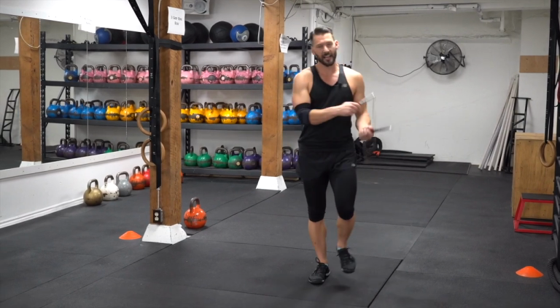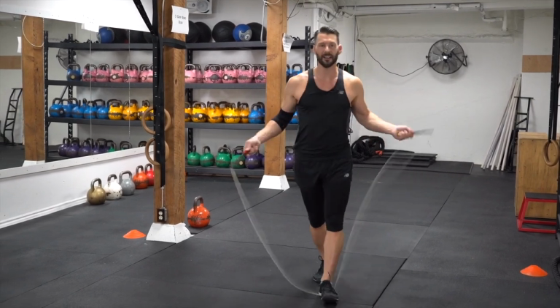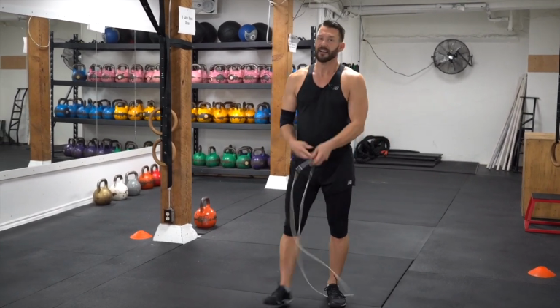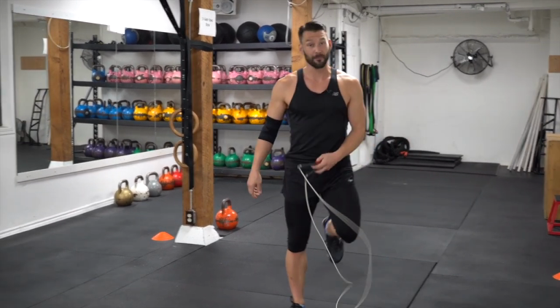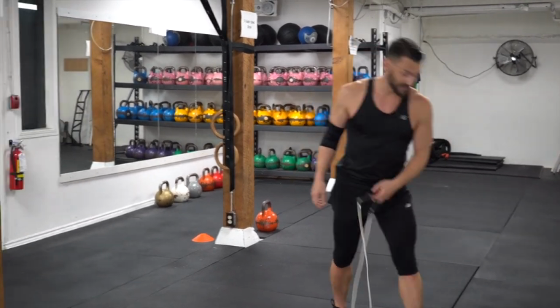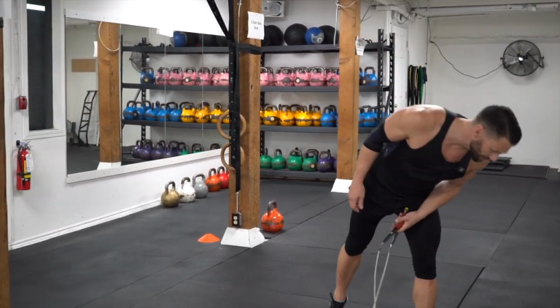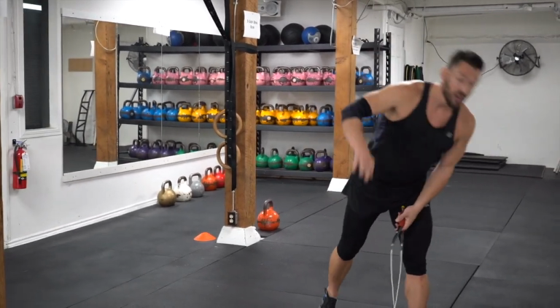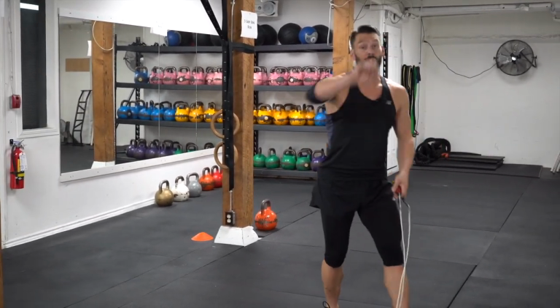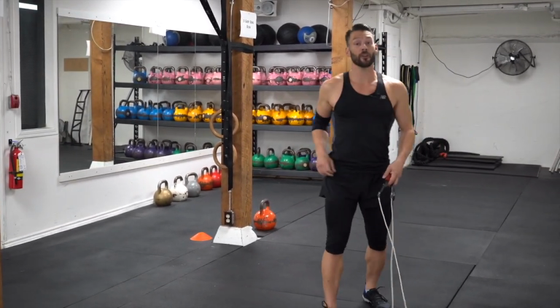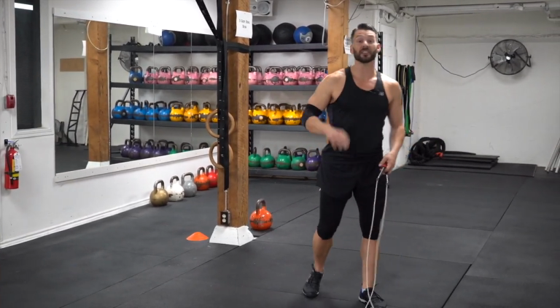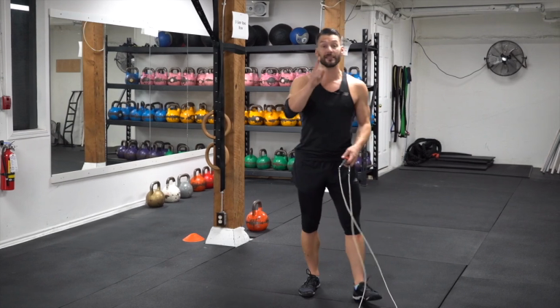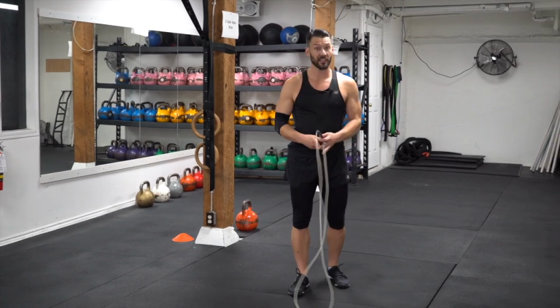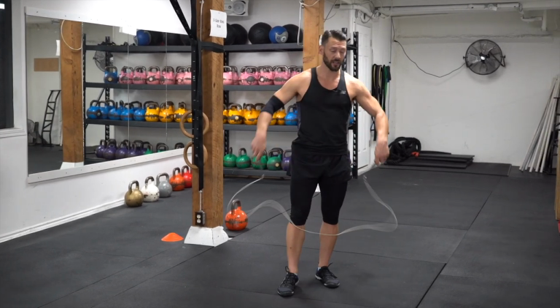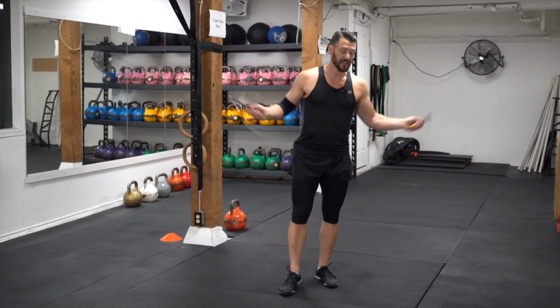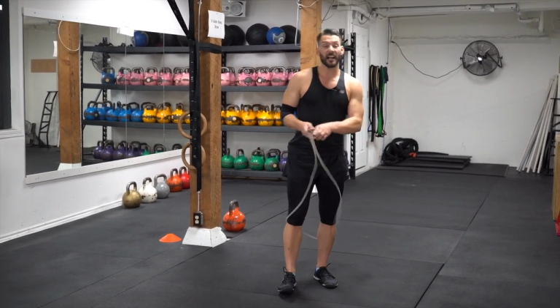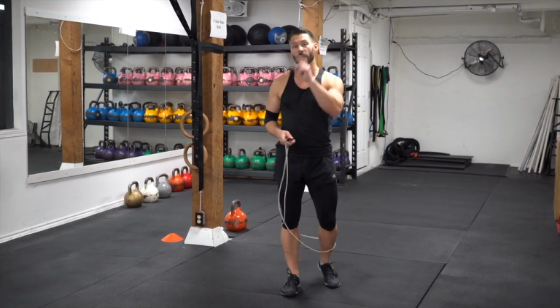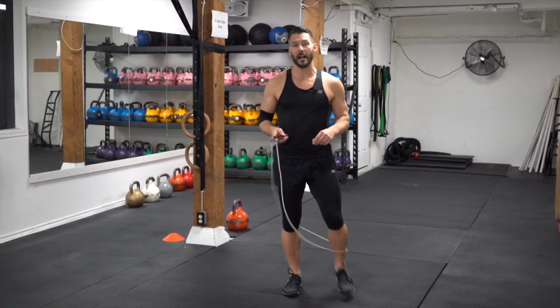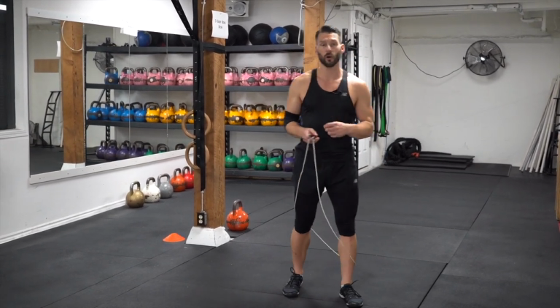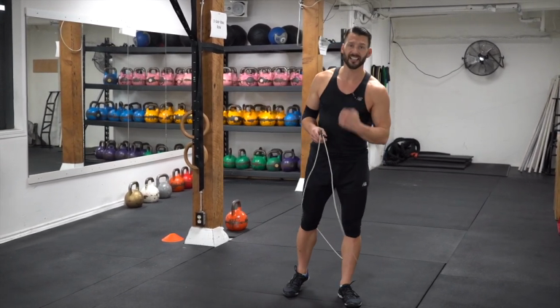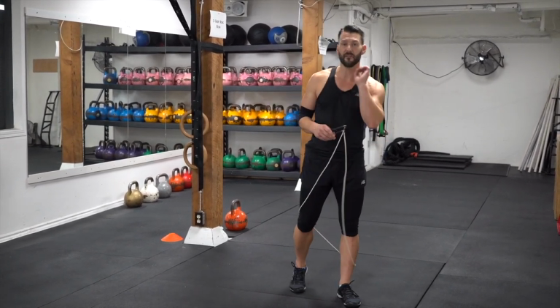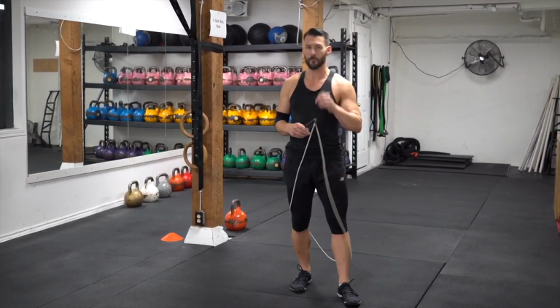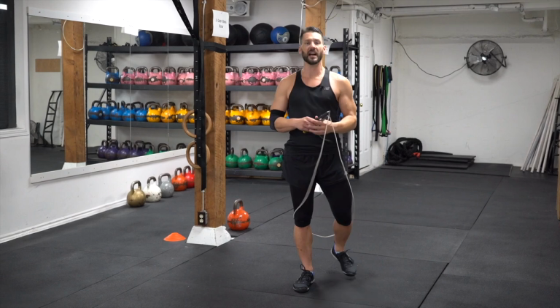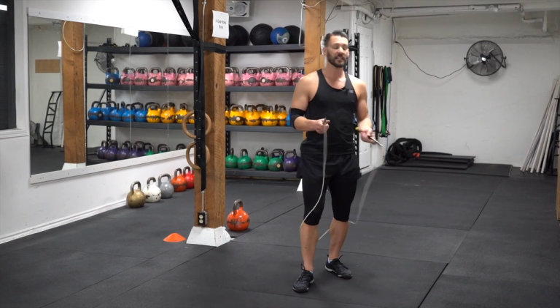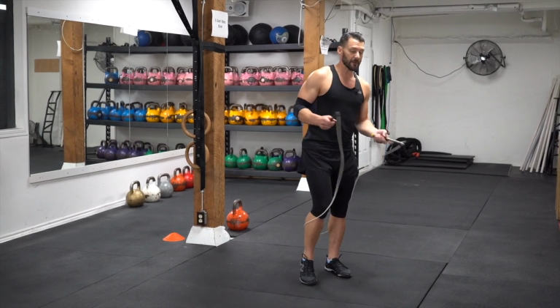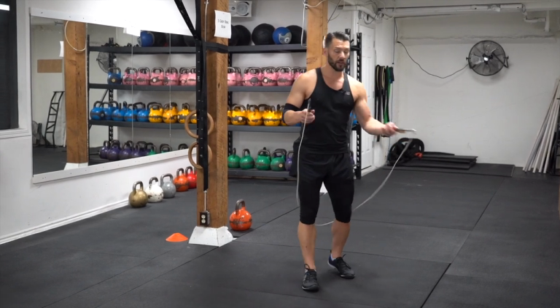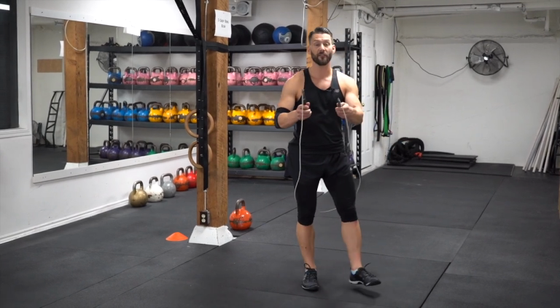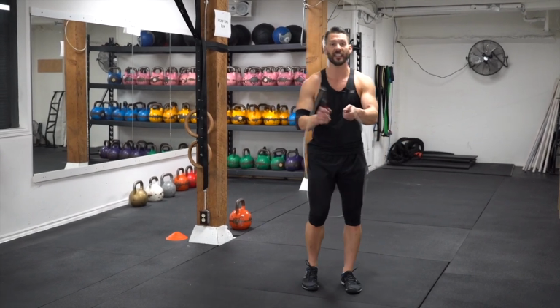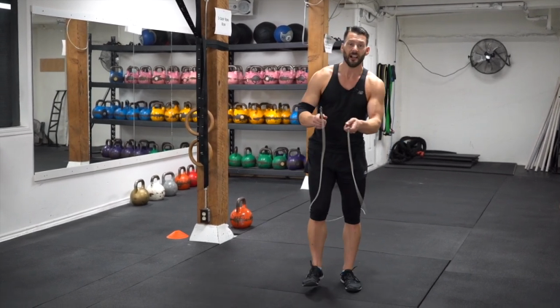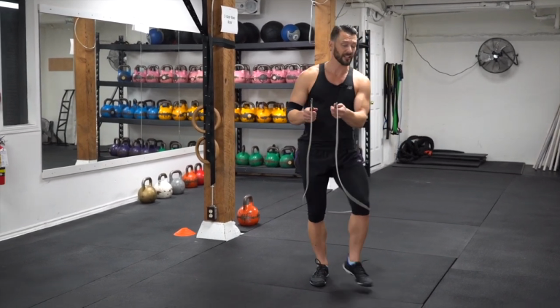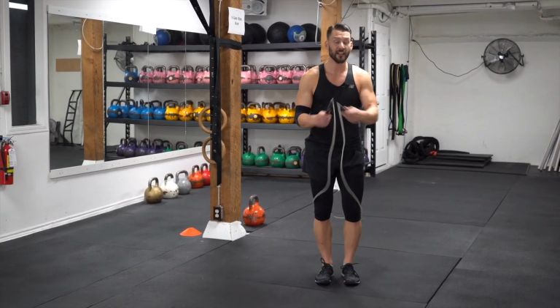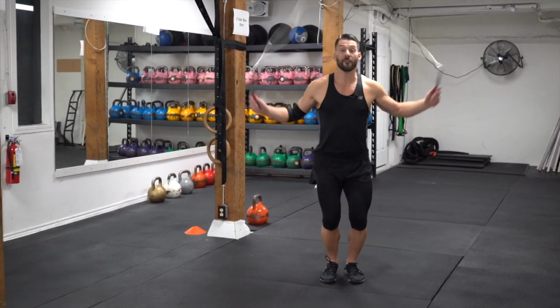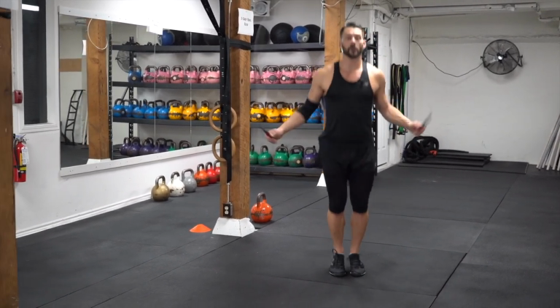Tell you, man — again, it's pretty puffed out. We've got three more to go — that's 90 more seconds of work. It's actually quite incredible how much work you can get done in a very short period of time, keeping your workouts efficient, effective, and fun.